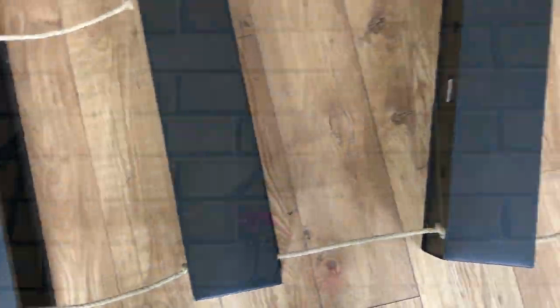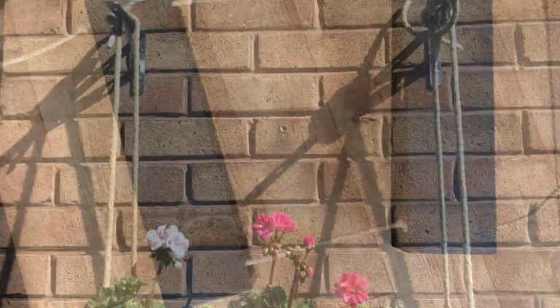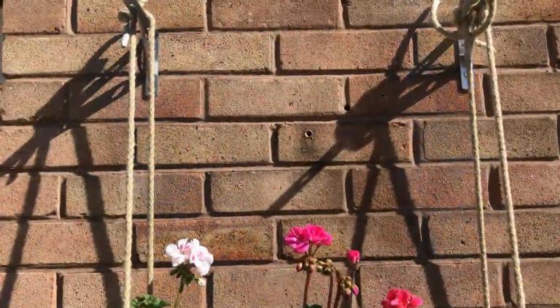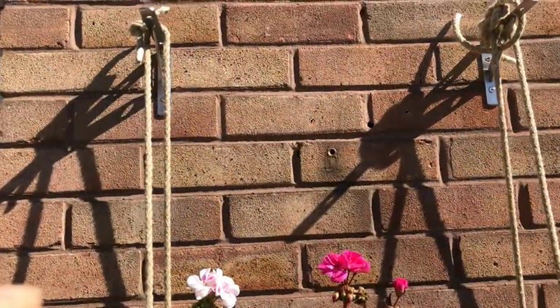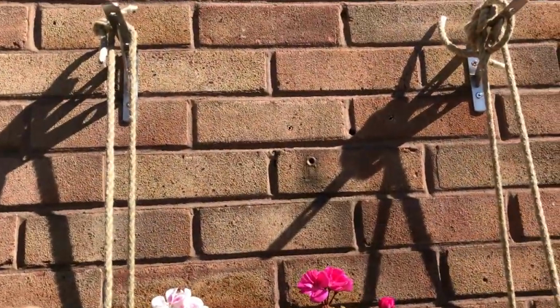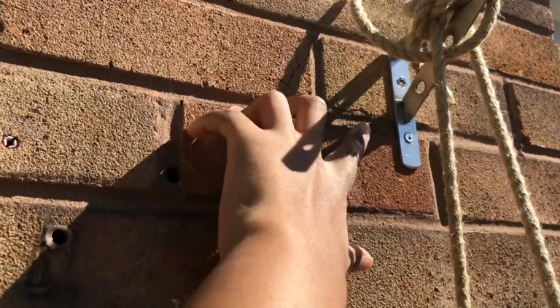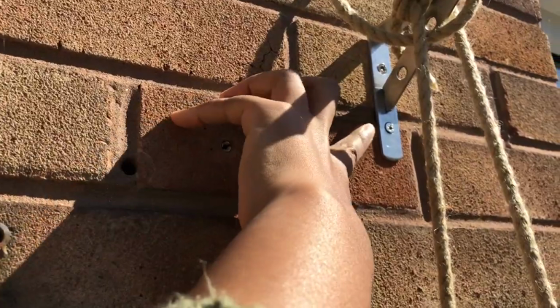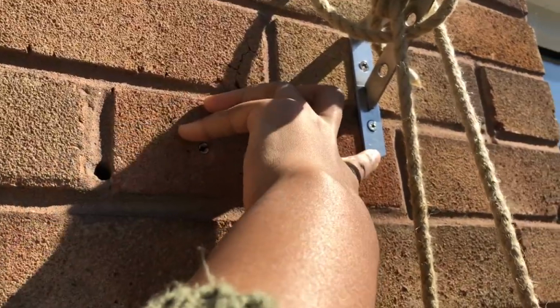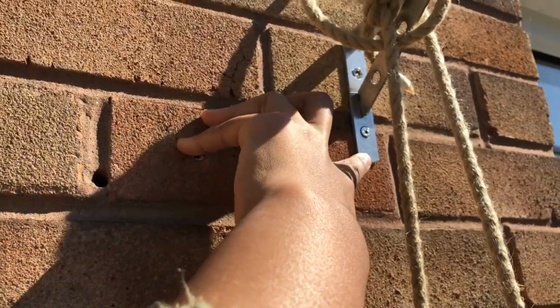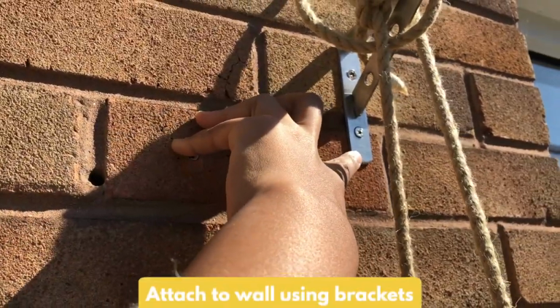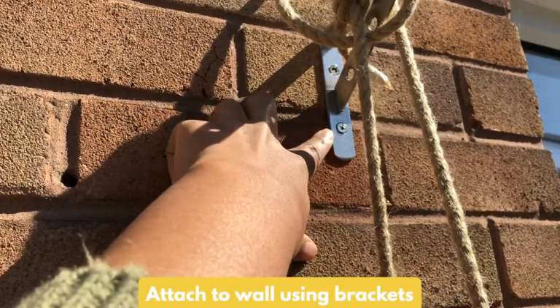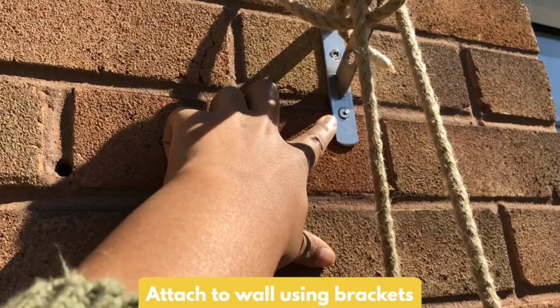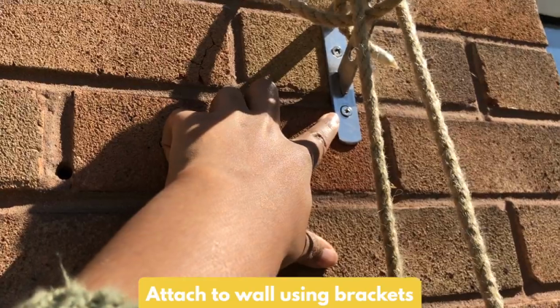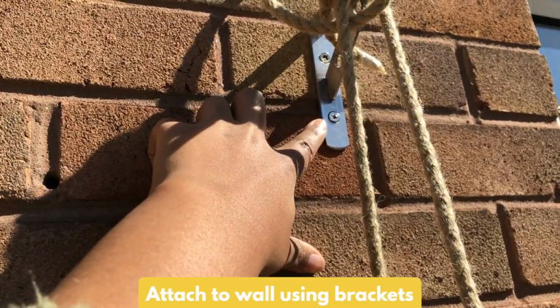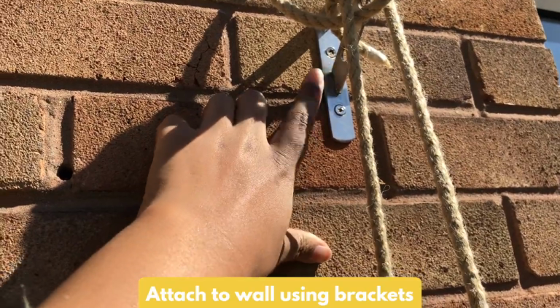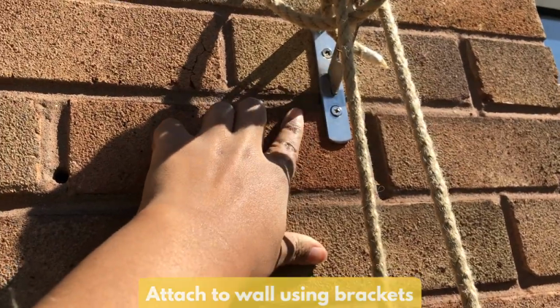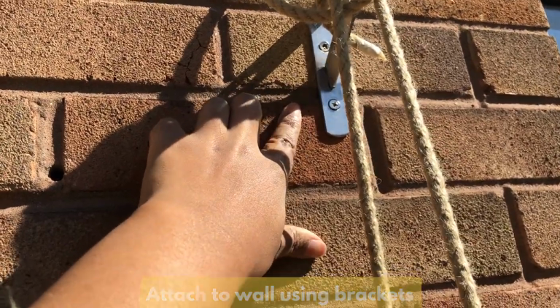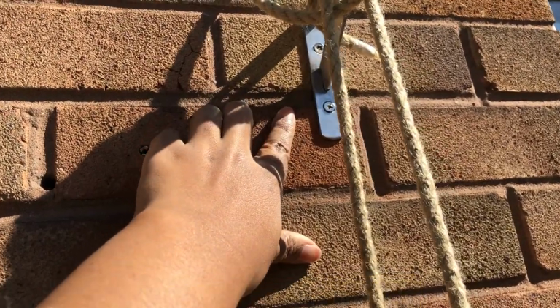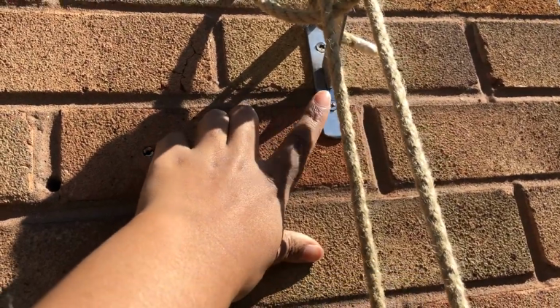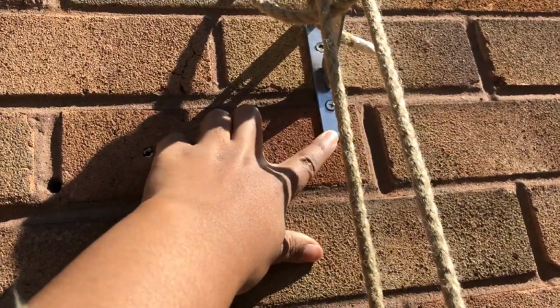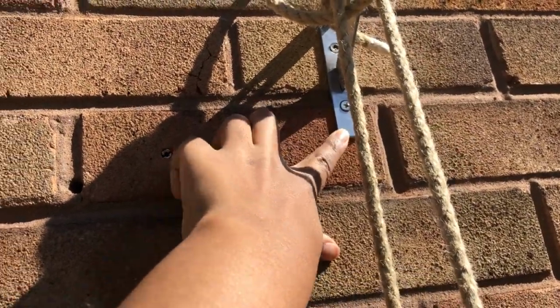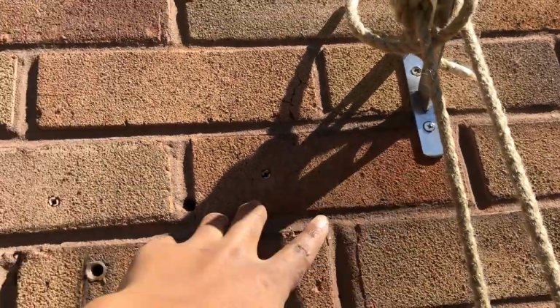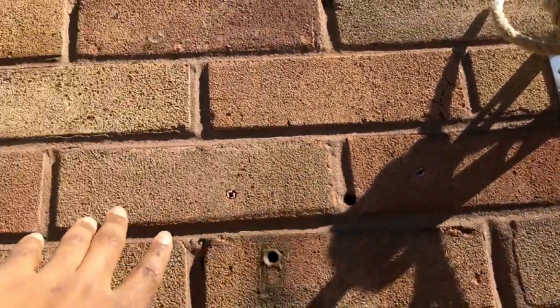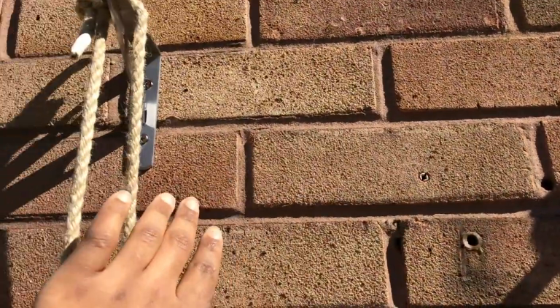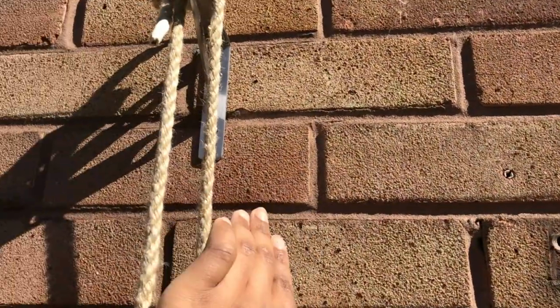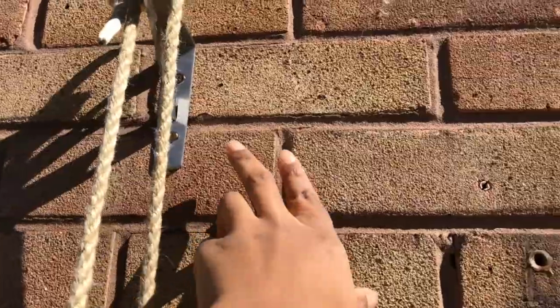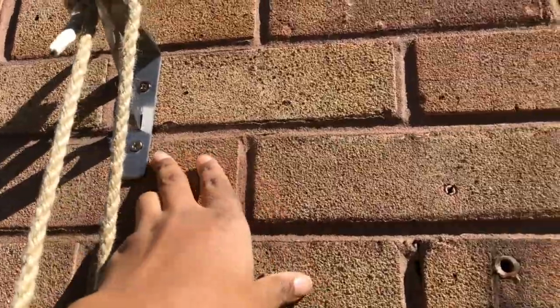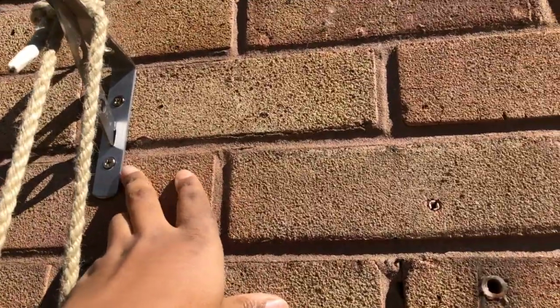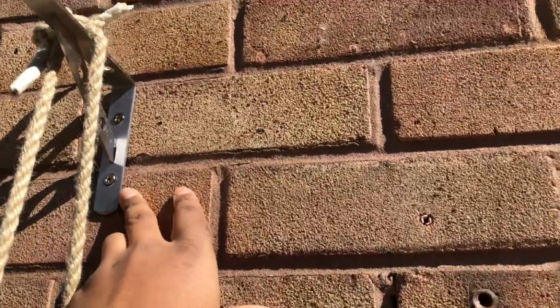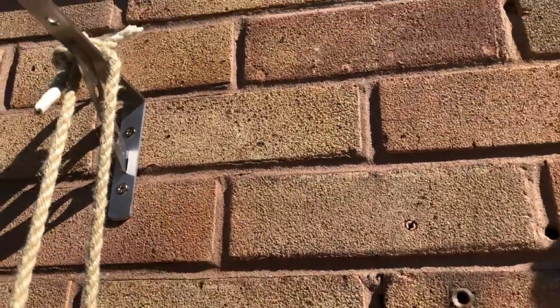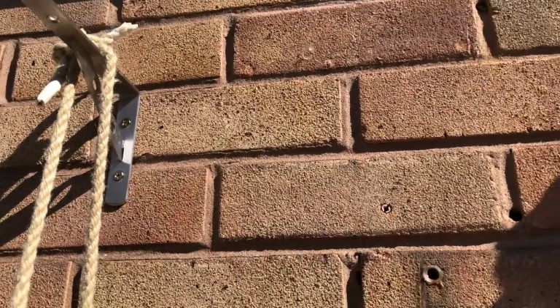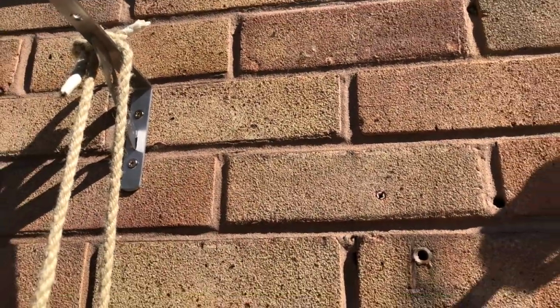The planter is attached to the wall with these brackets. We used a masonry drill — I didn't do this part, my husband did — to drill into the brick, and then just secured everything with wall plugs.